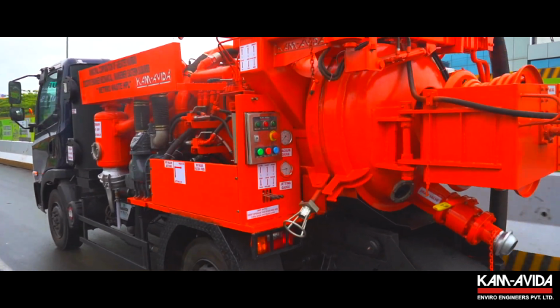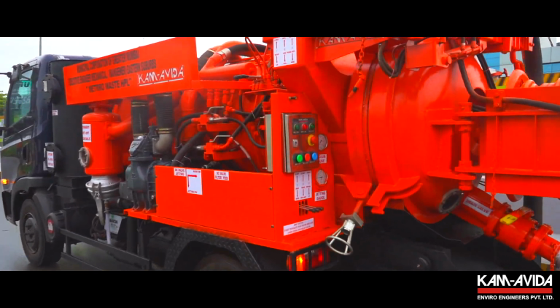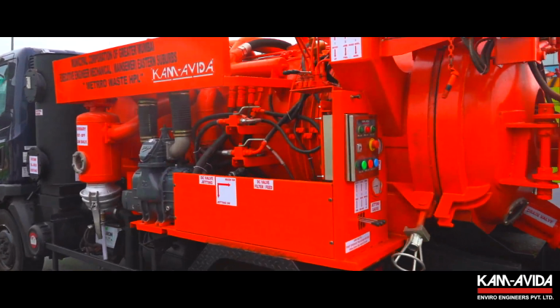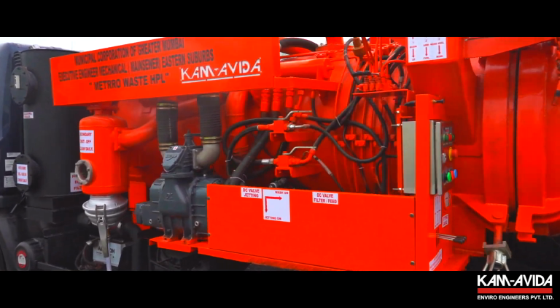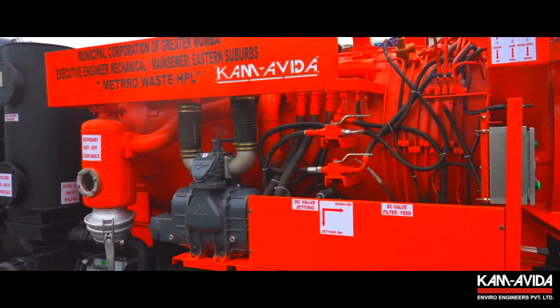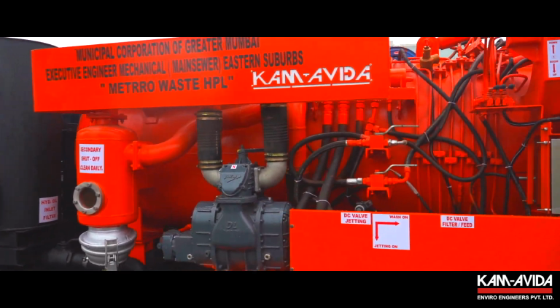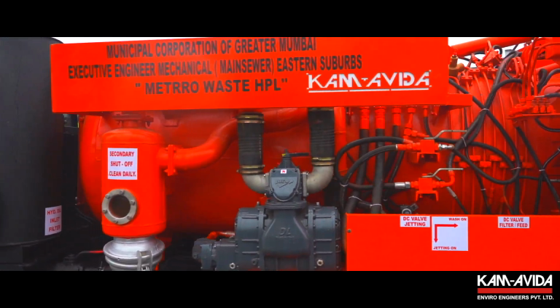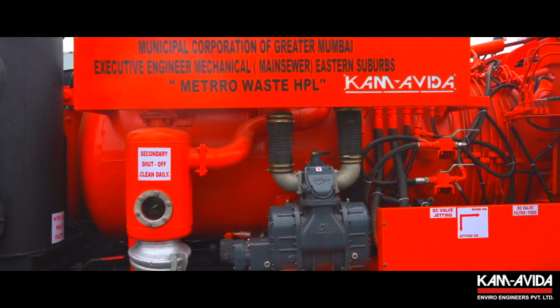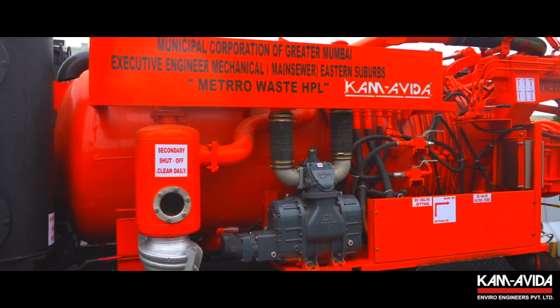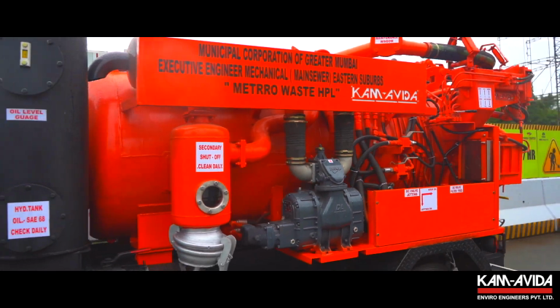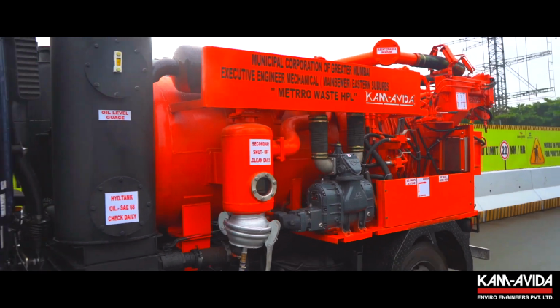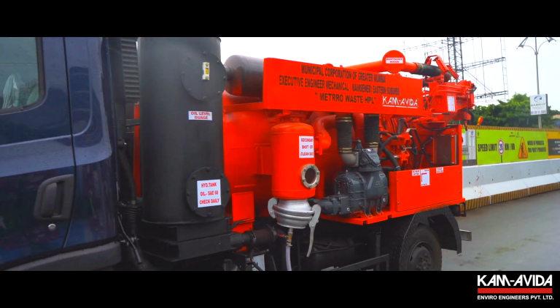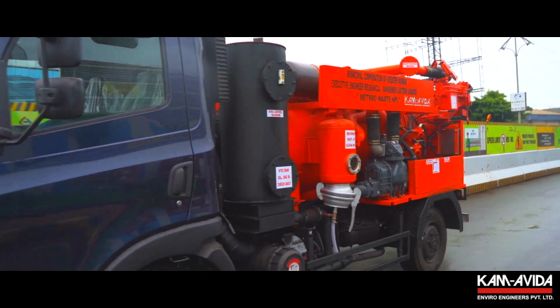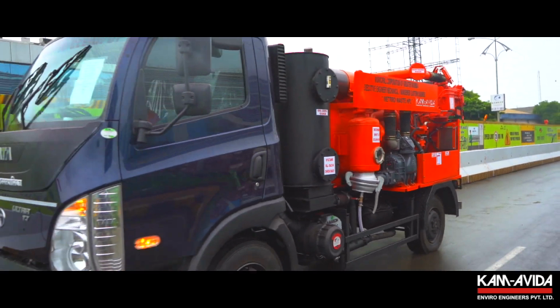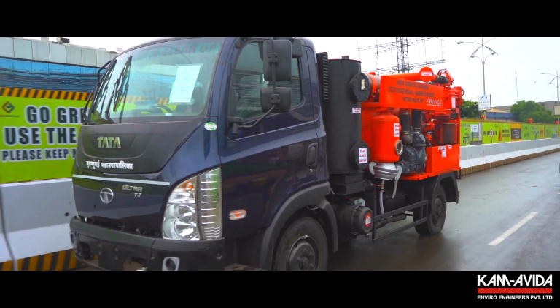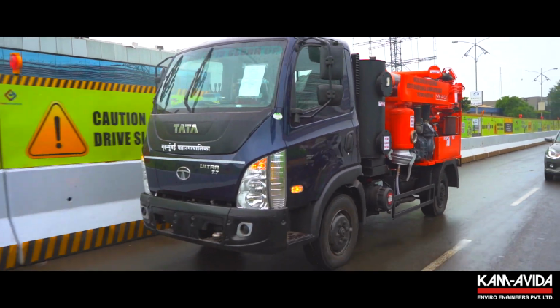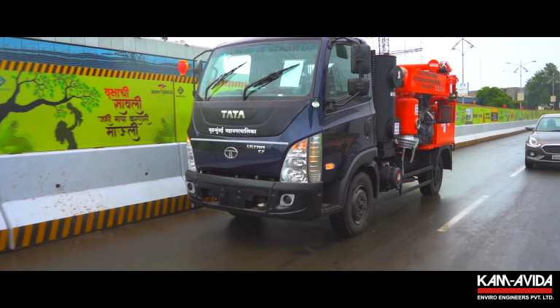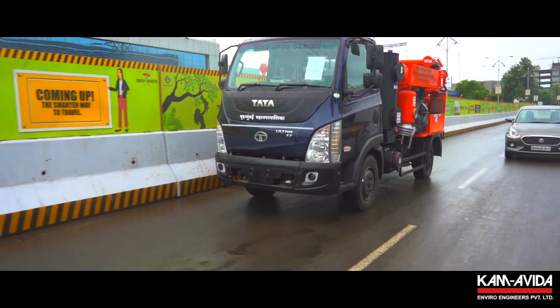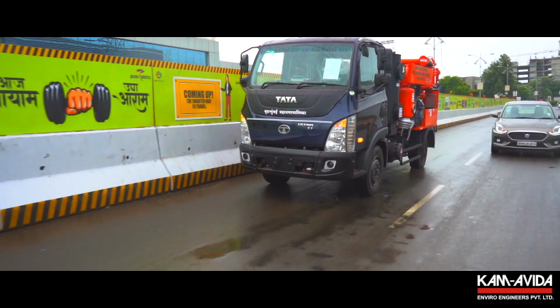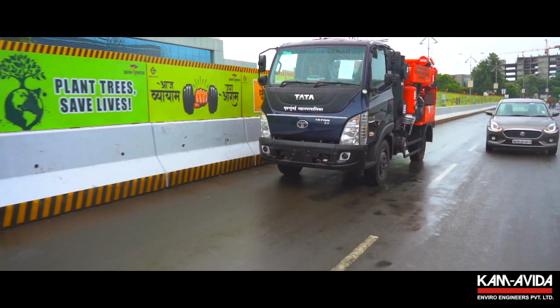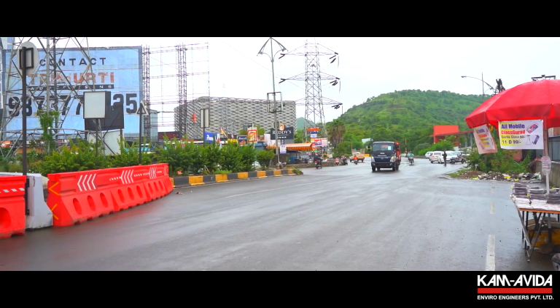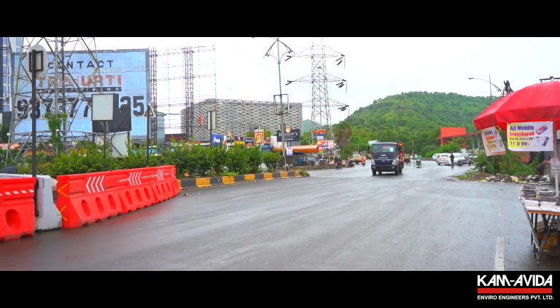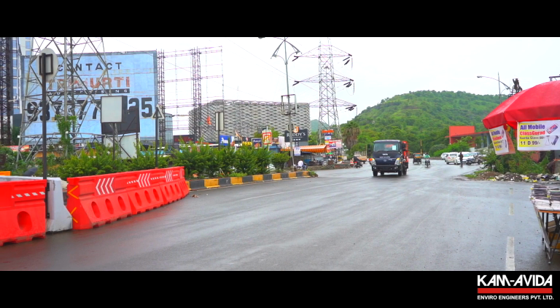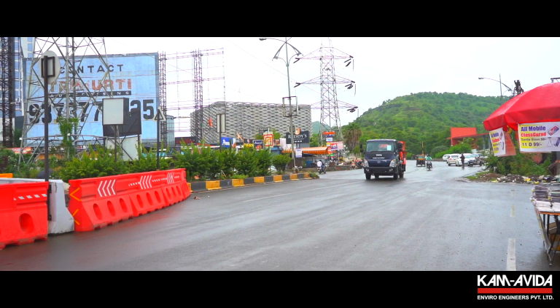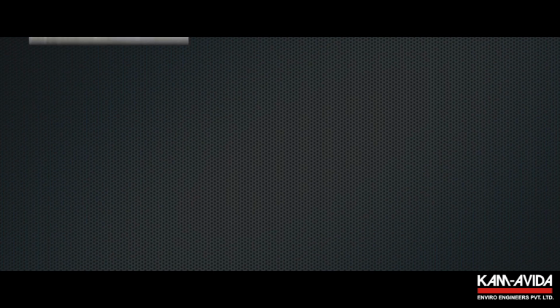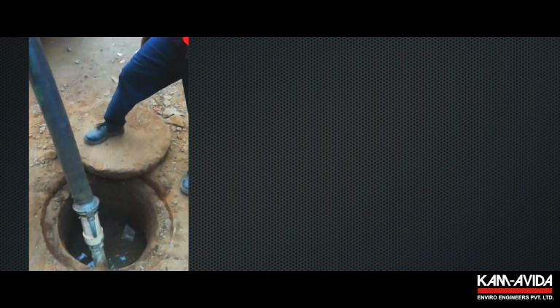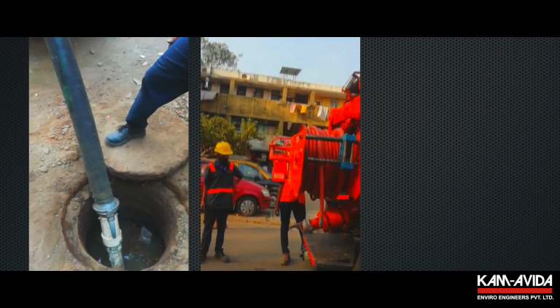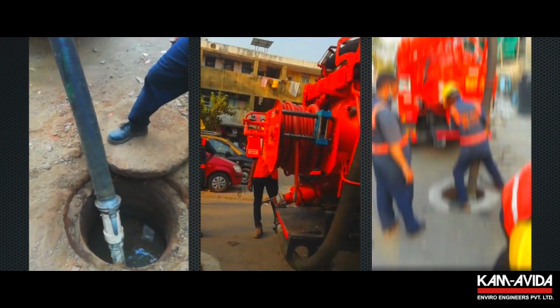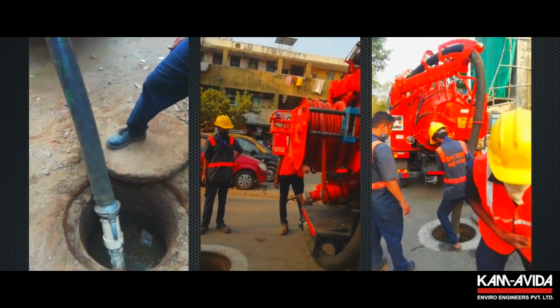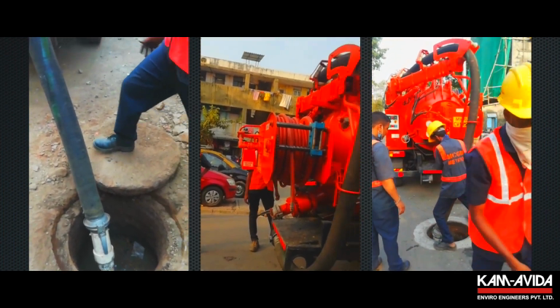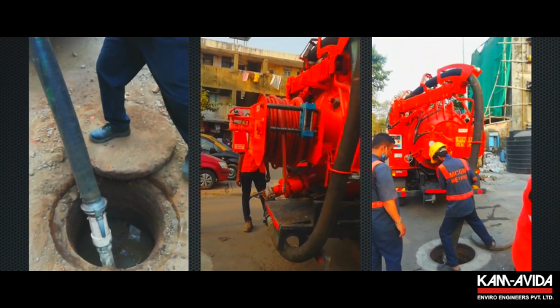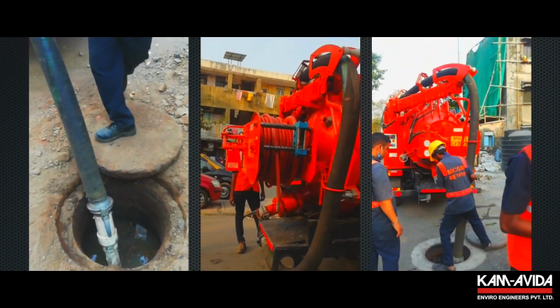It is a one-of-its-kind machine in India at the moment, indigenously designed and developed in India for India. By saying for India, we mean specially designed for Indian sewerage conditions.